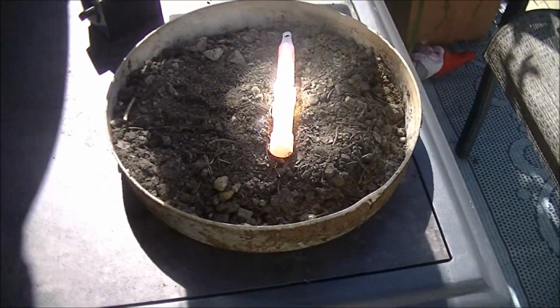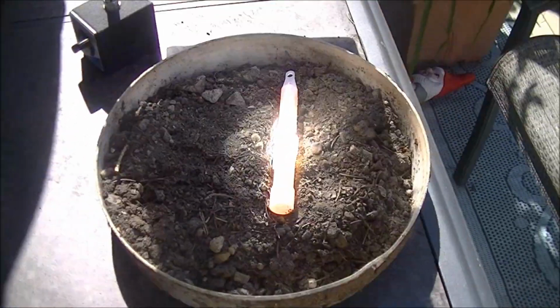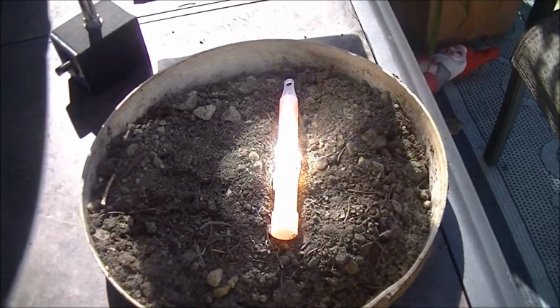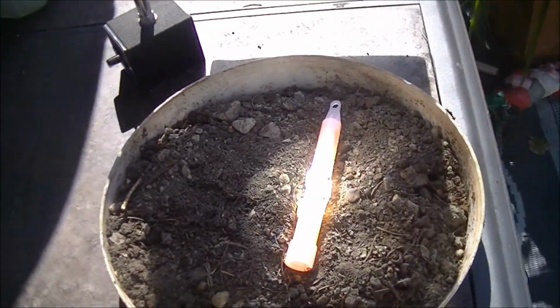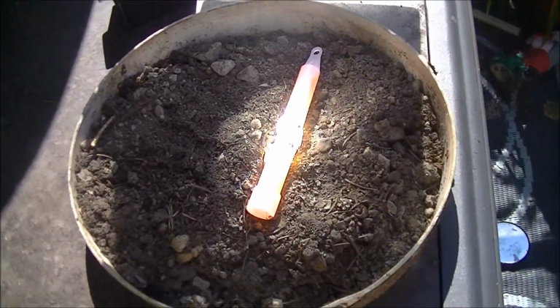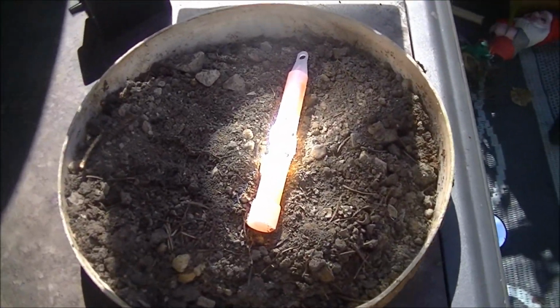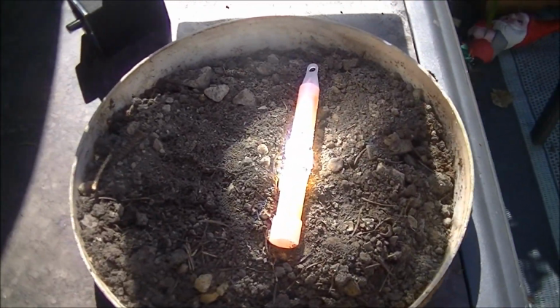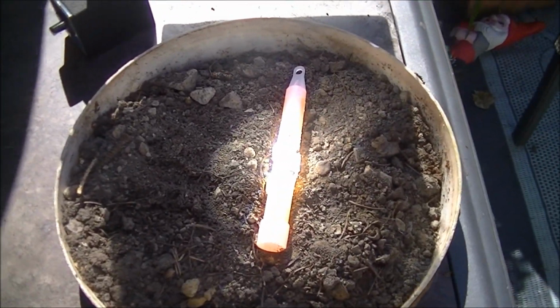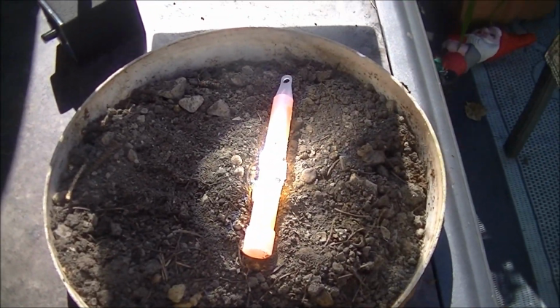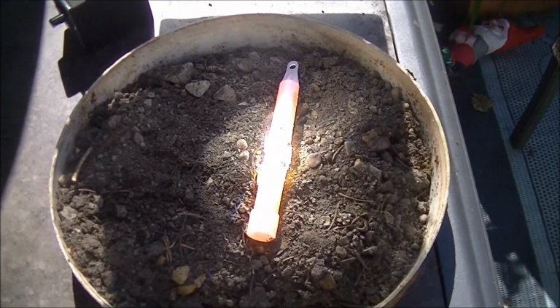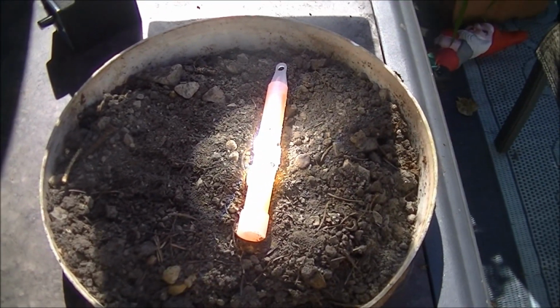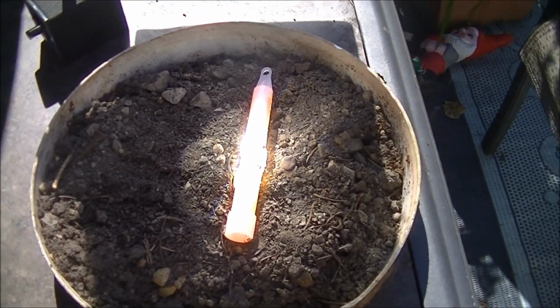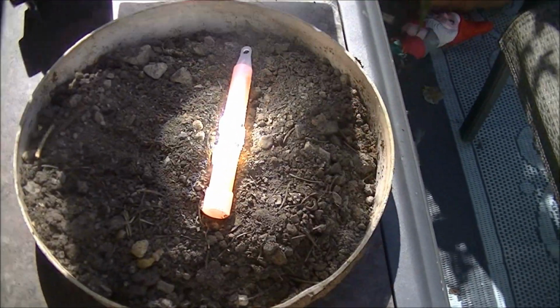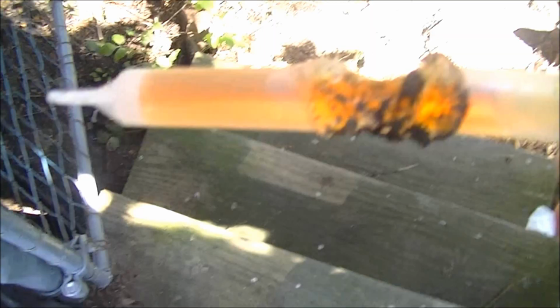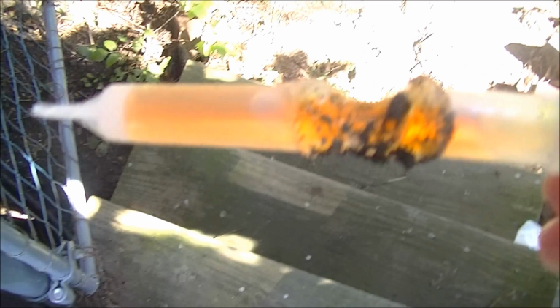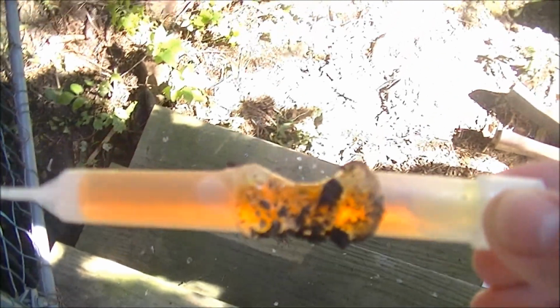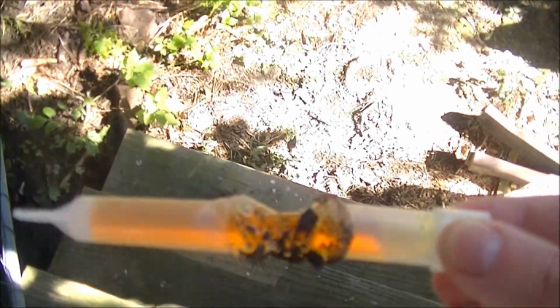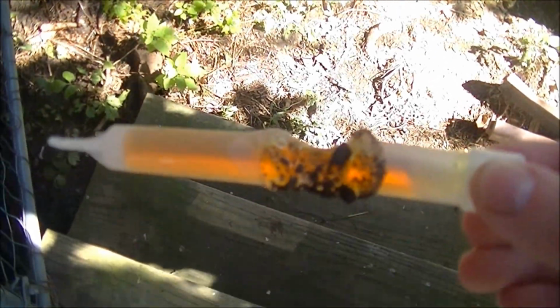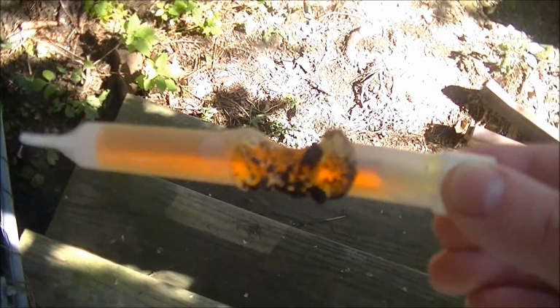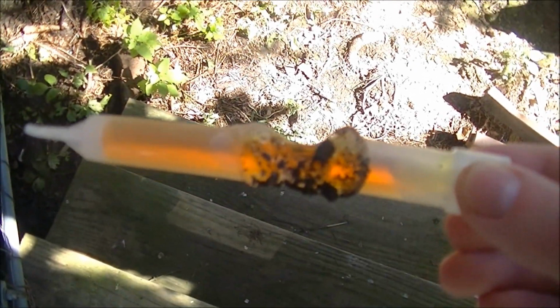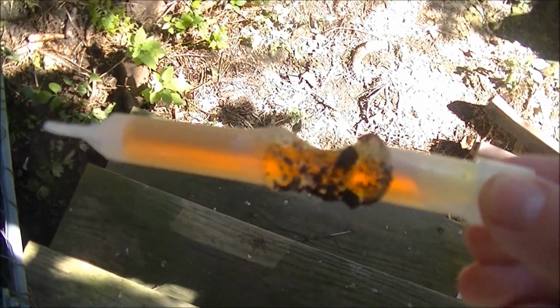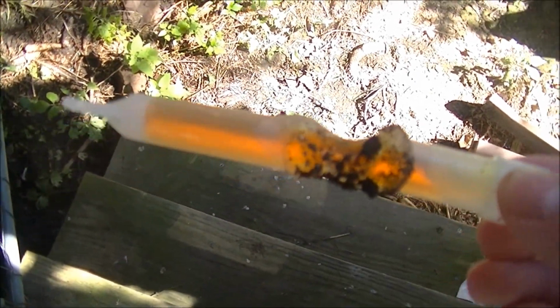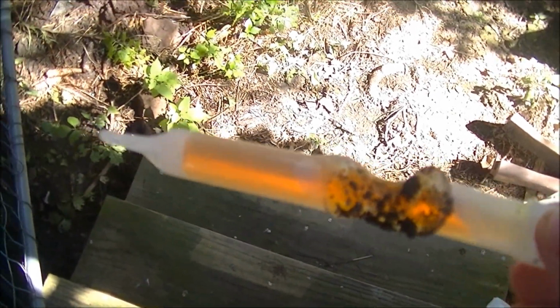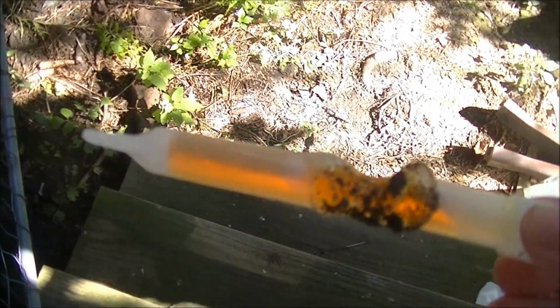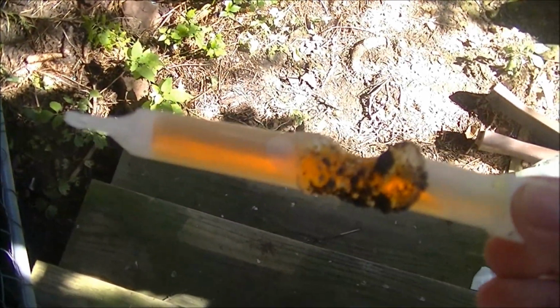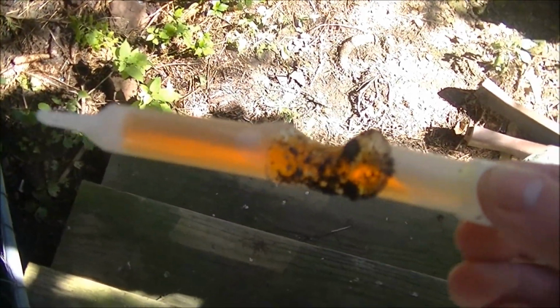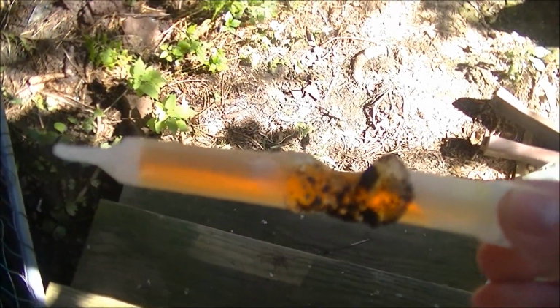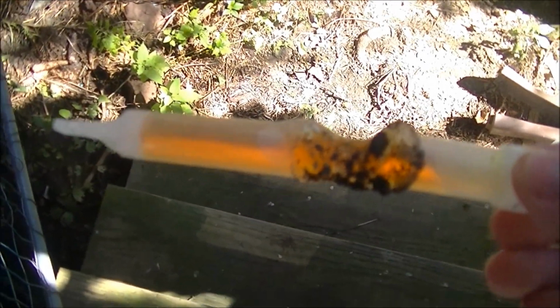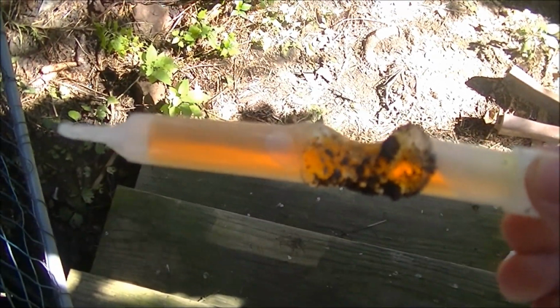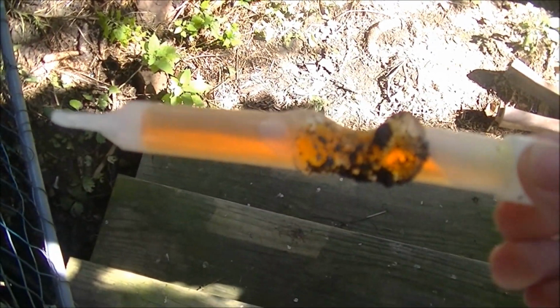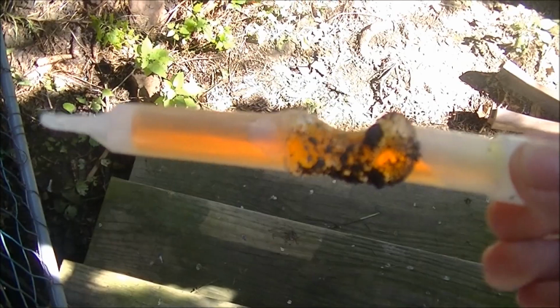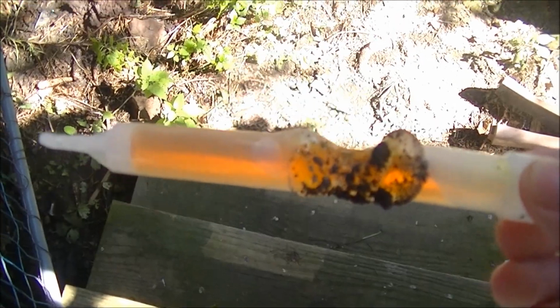I know it burnt the glow stick, but did it light it? Well, it burnt the glow stick and made it light up real weird.